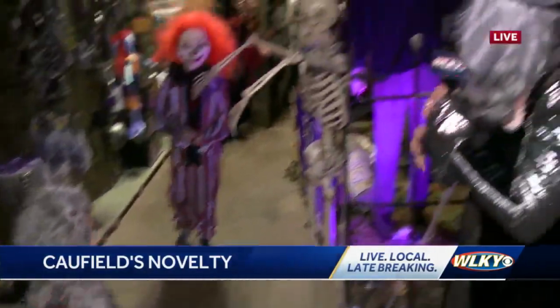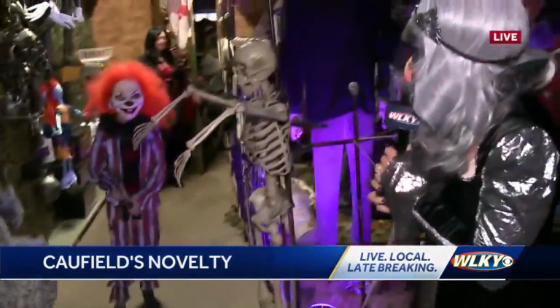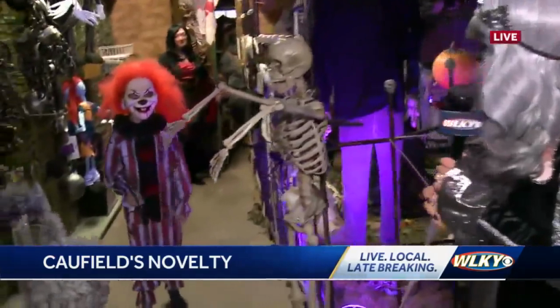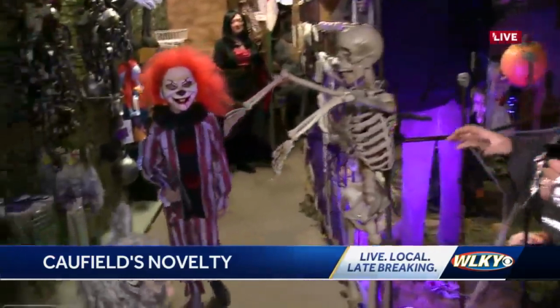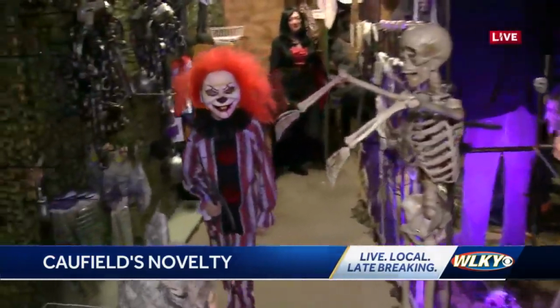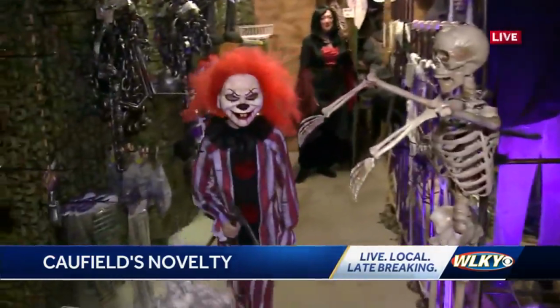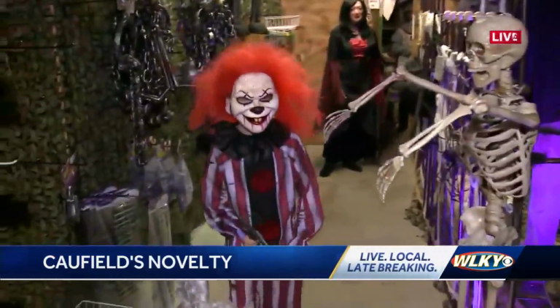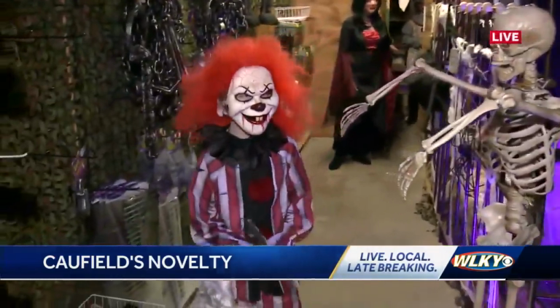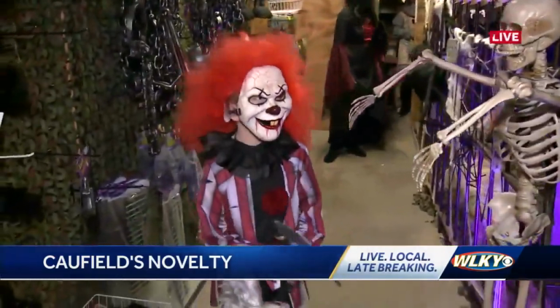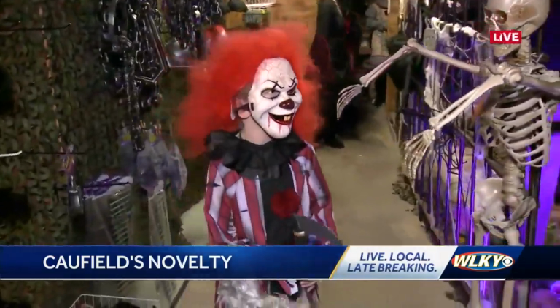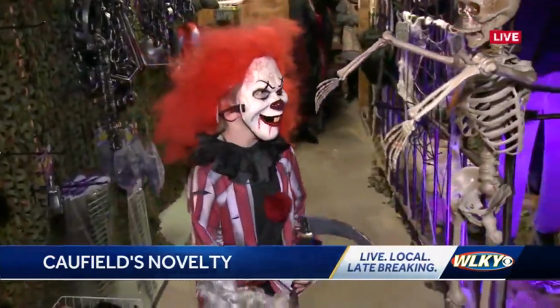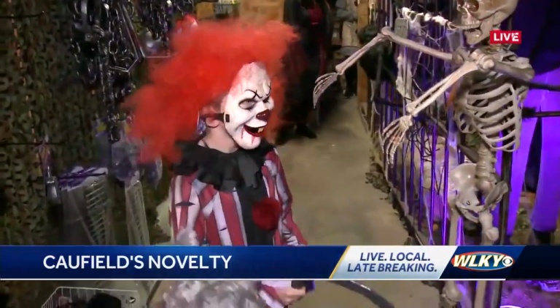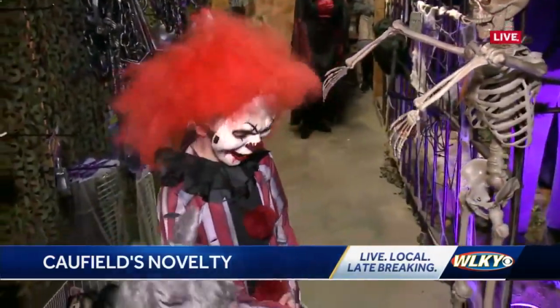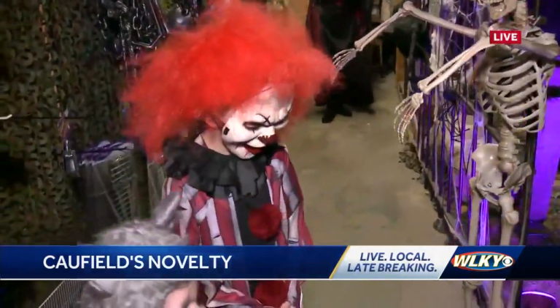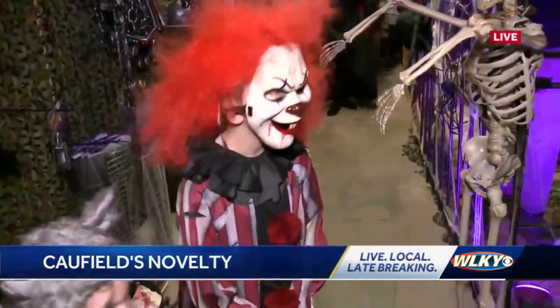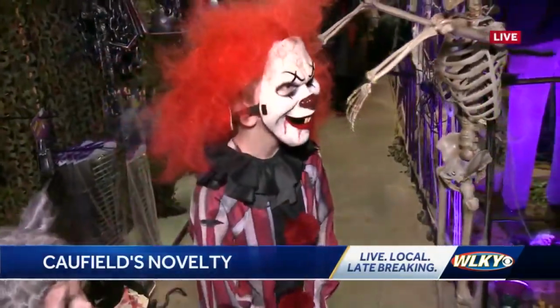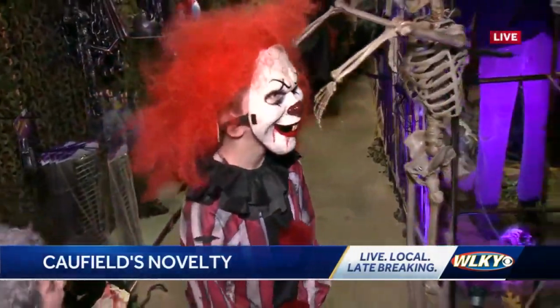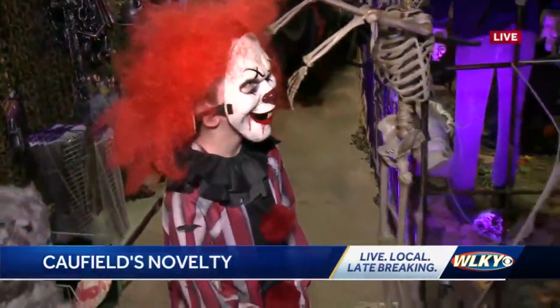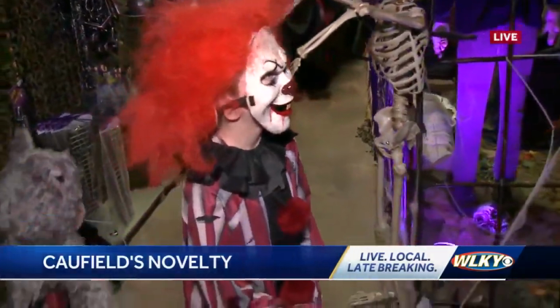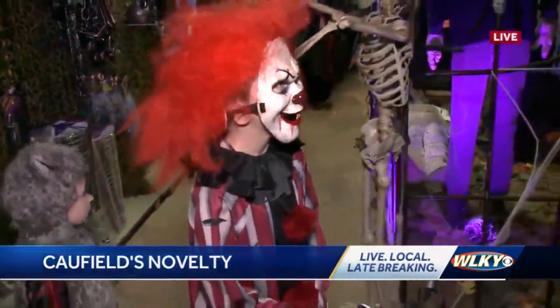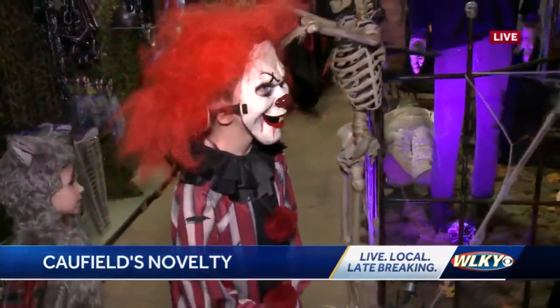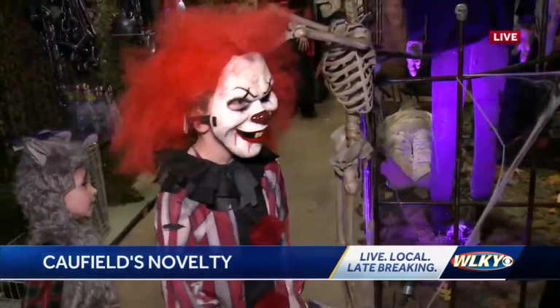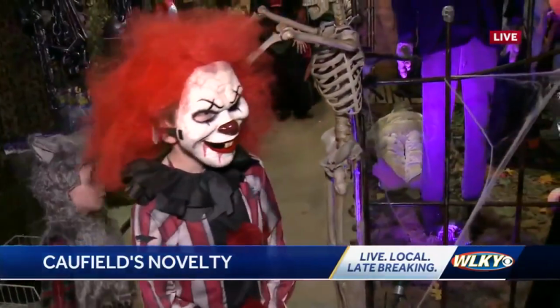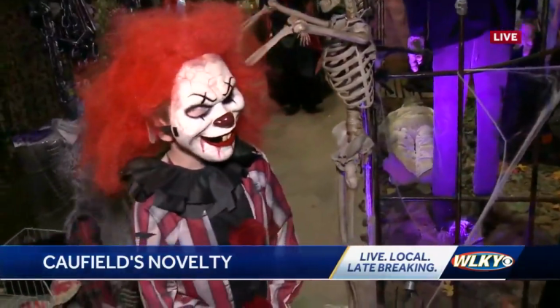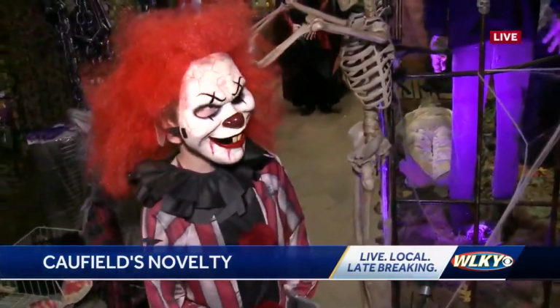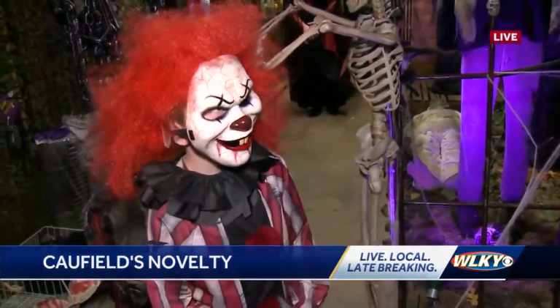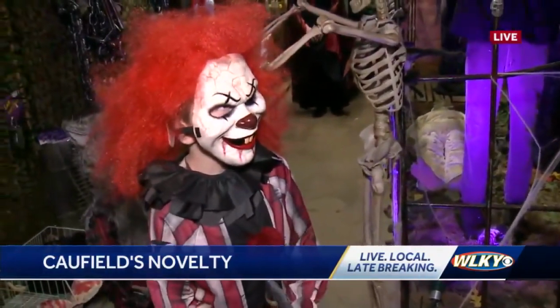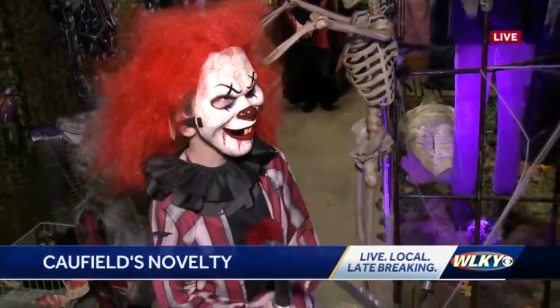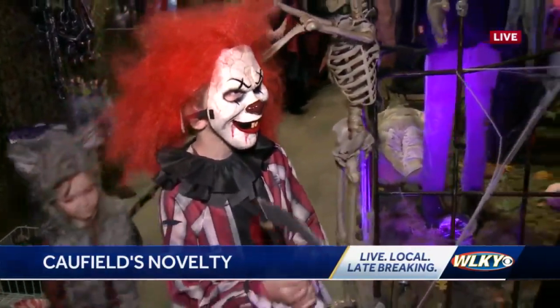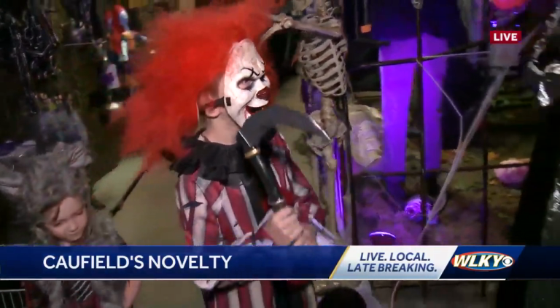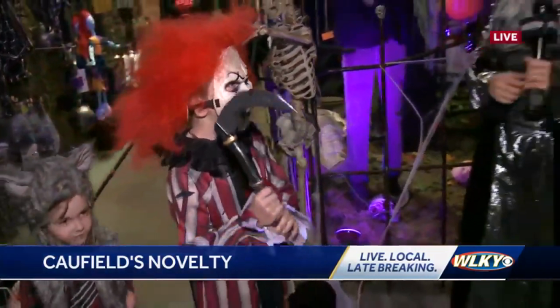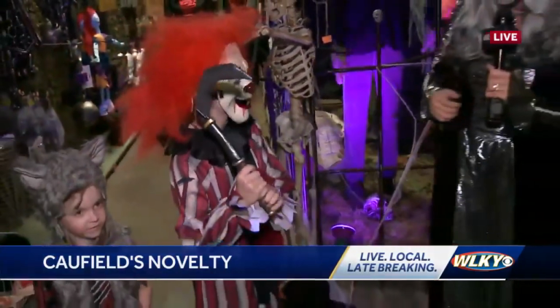And then we have Pierce coming along. Tracy, what is Pierce dressed as? Pierce is wearing the scary clown costume. Give us a little action. So good.